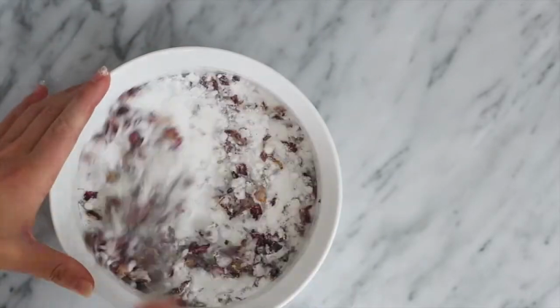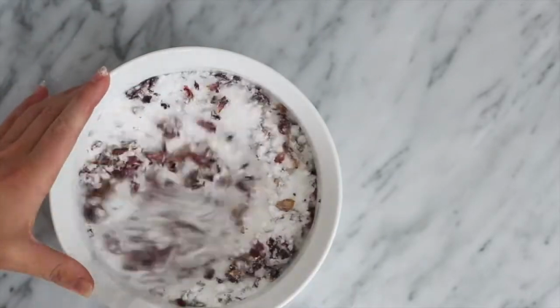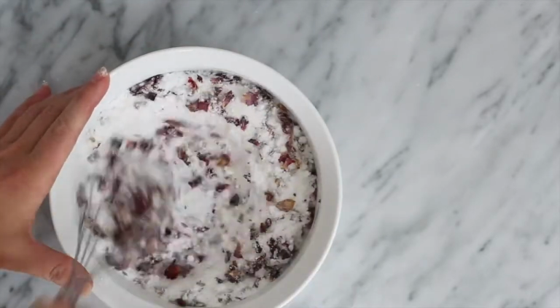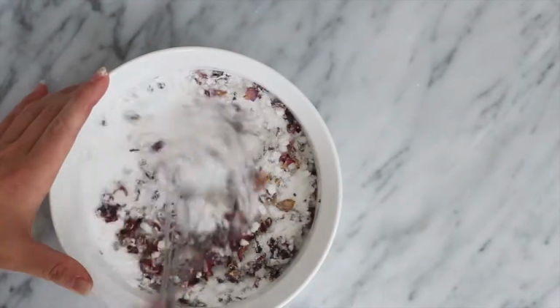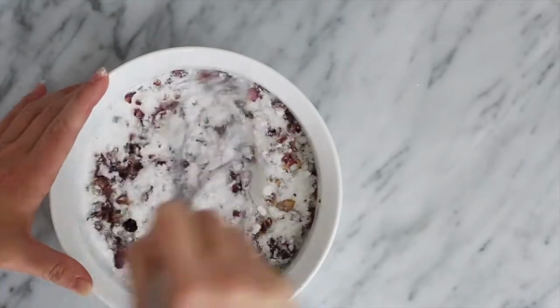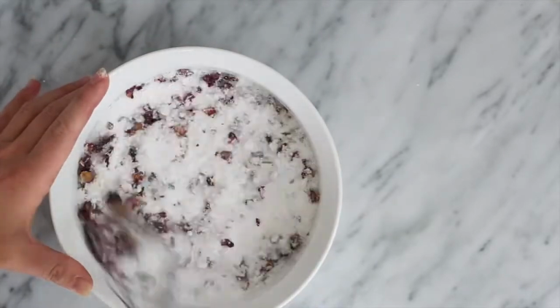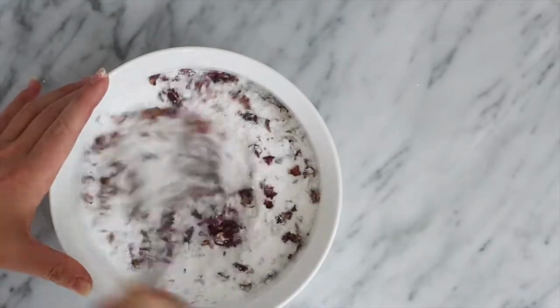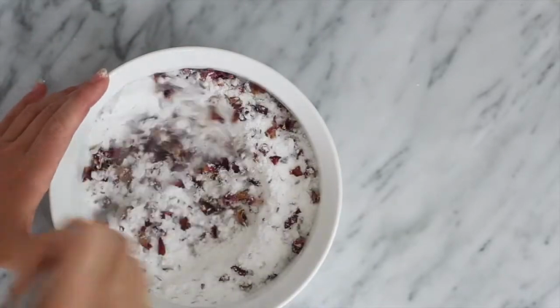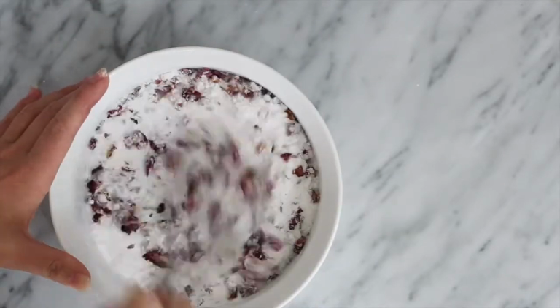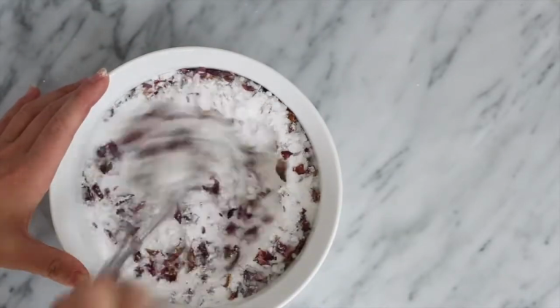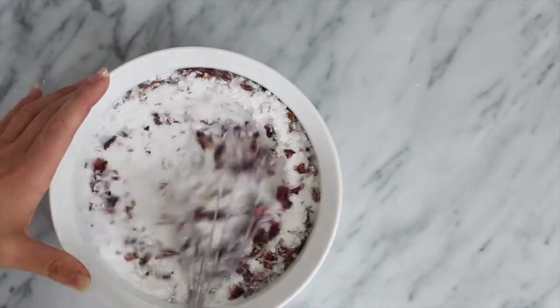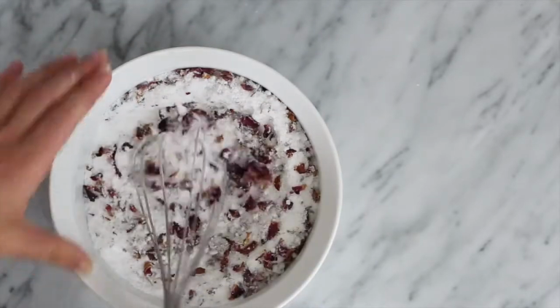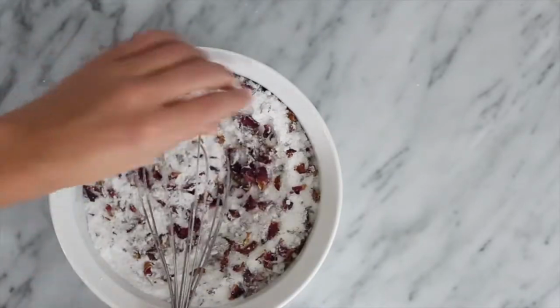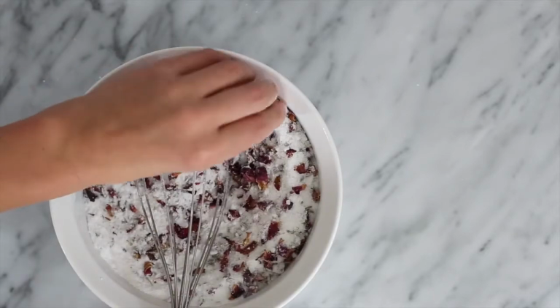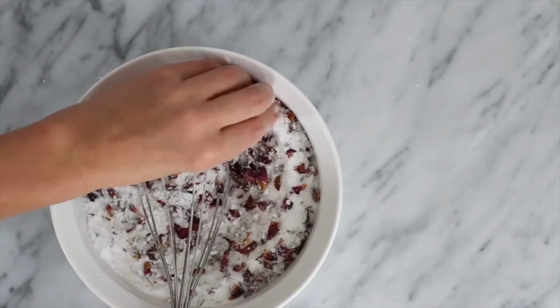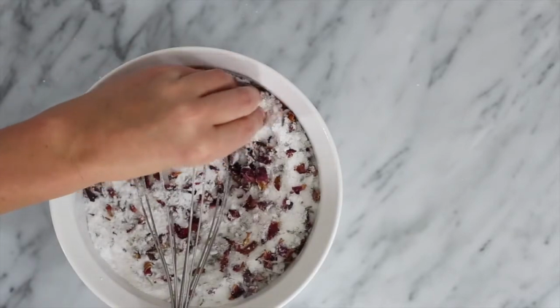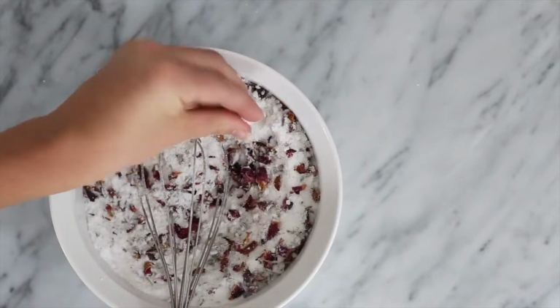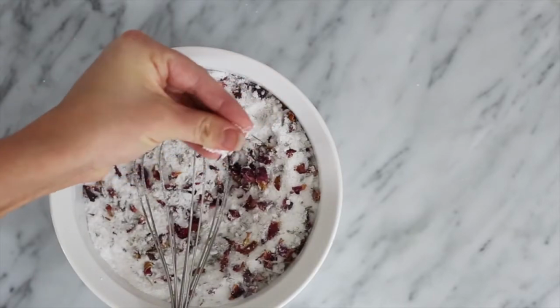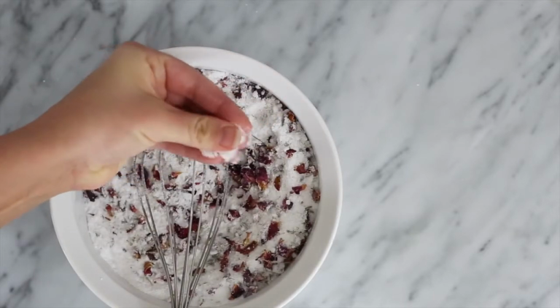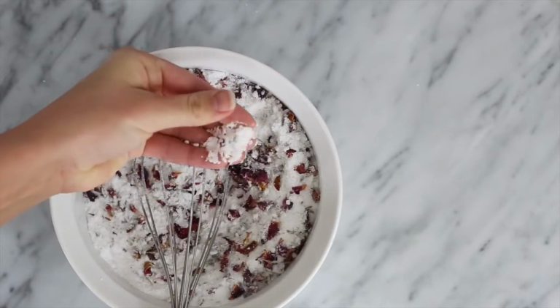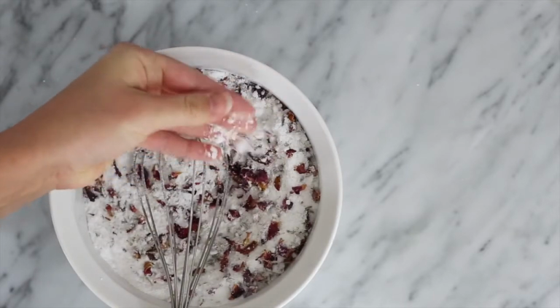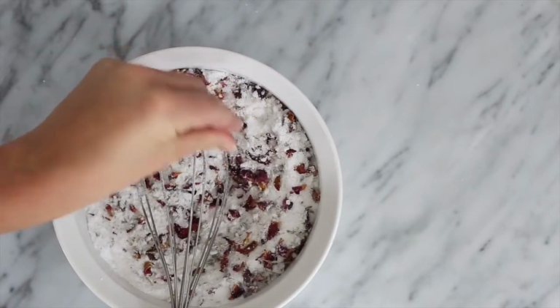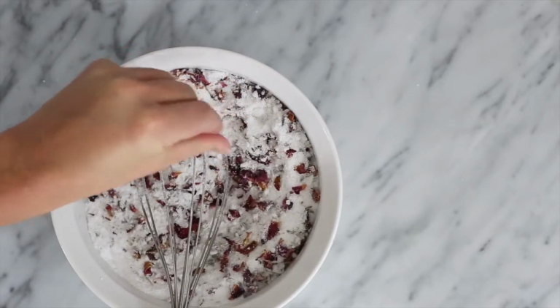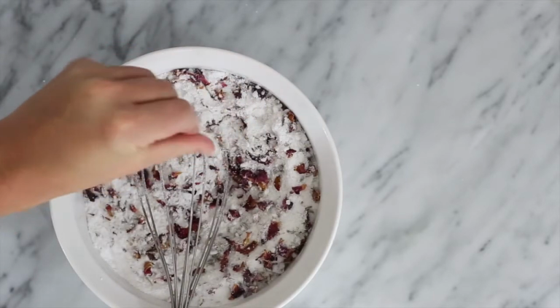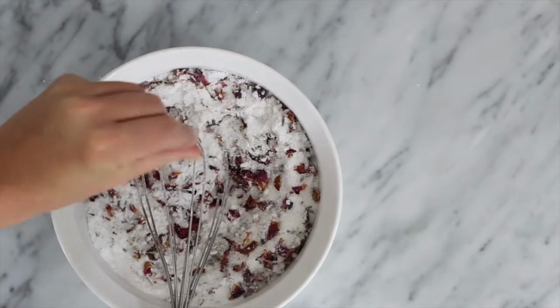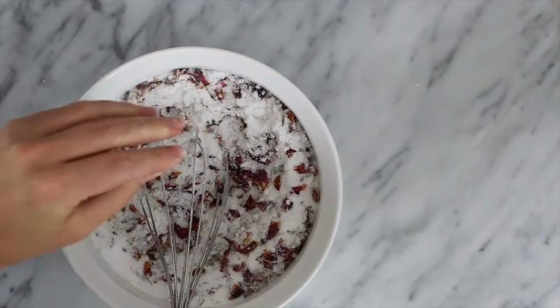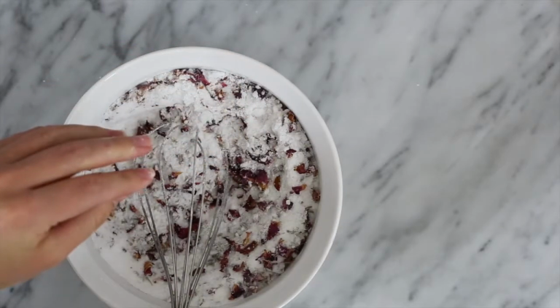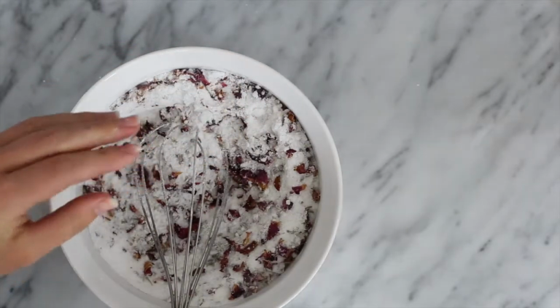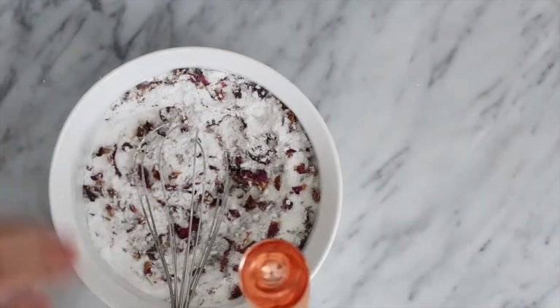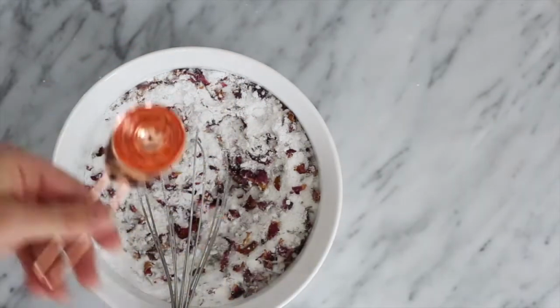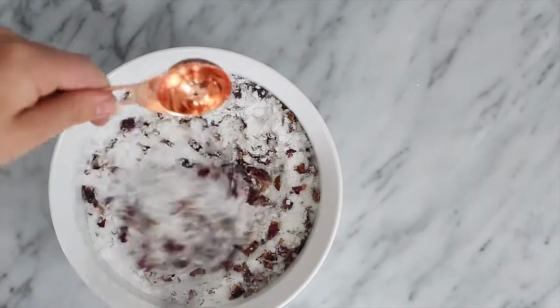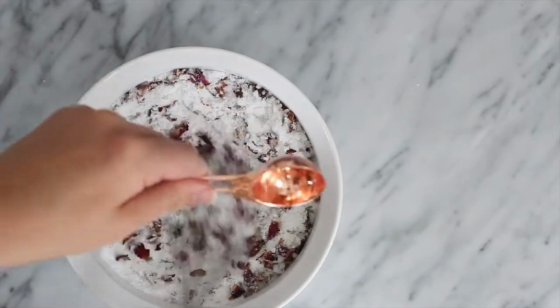Continue to whisk until the mixture is clump-free and the consistency of damp sand. You want it to look powdery but hold together if you squish it in your hand.